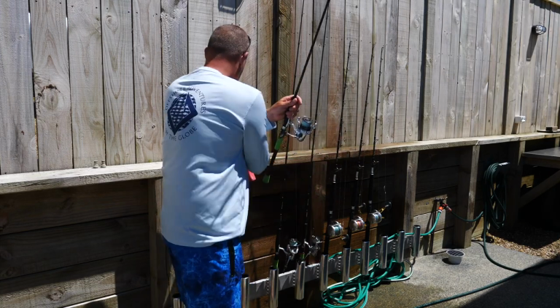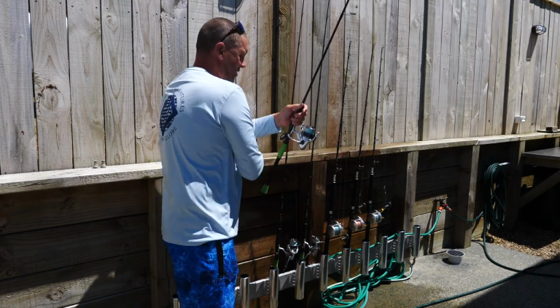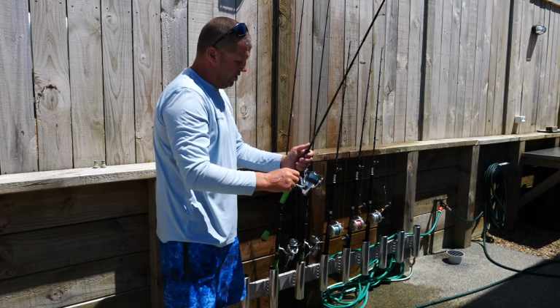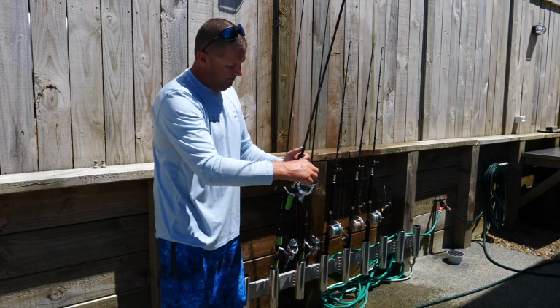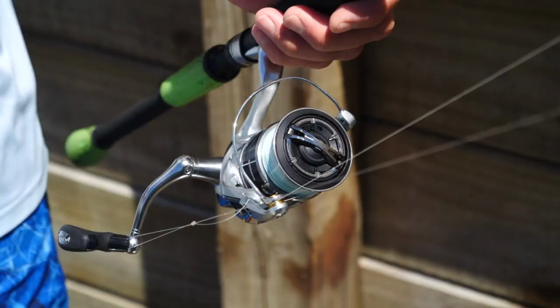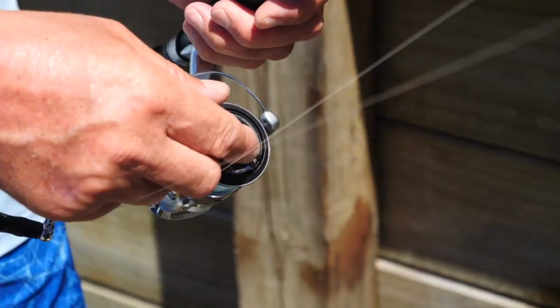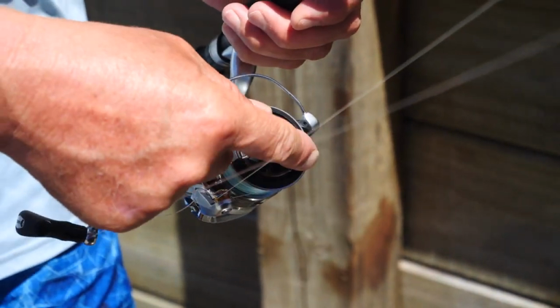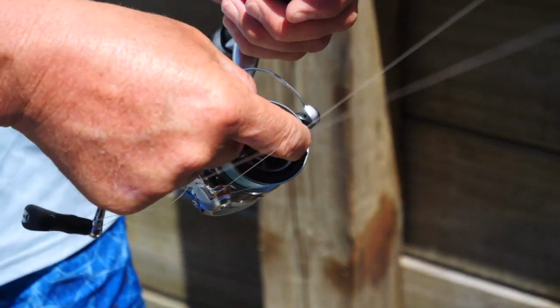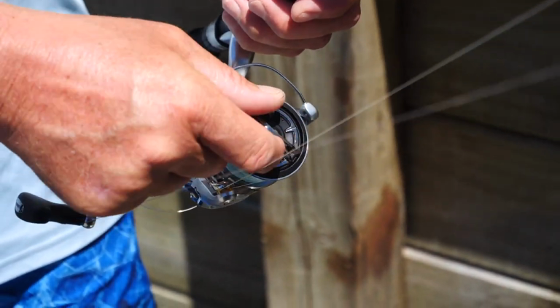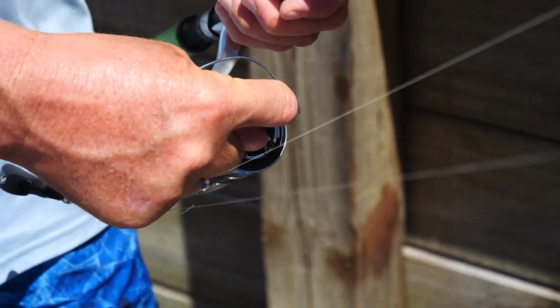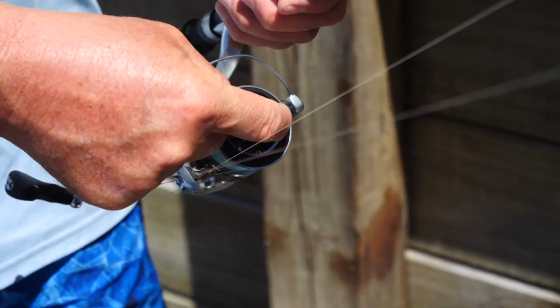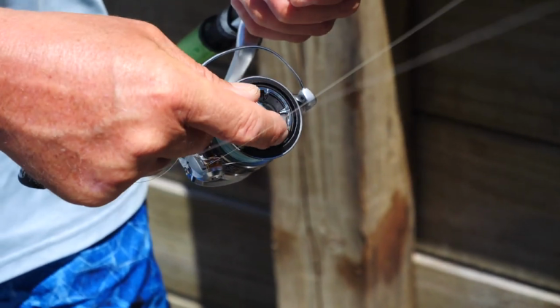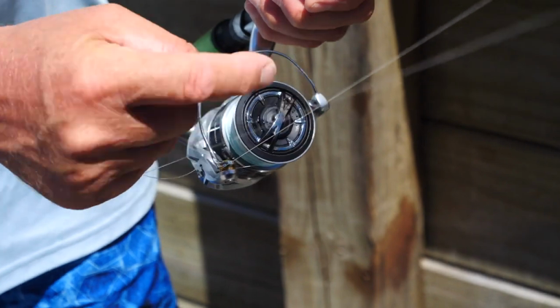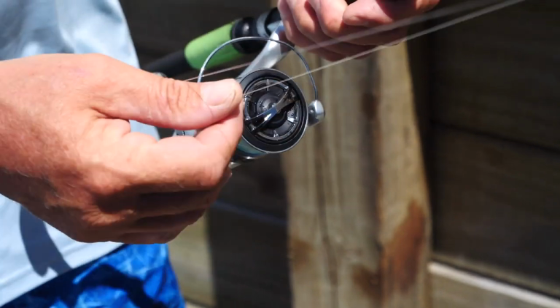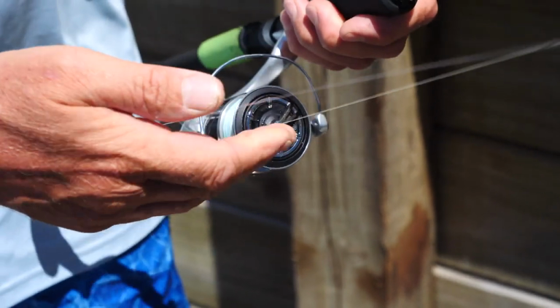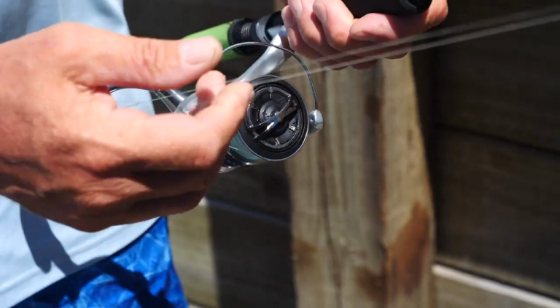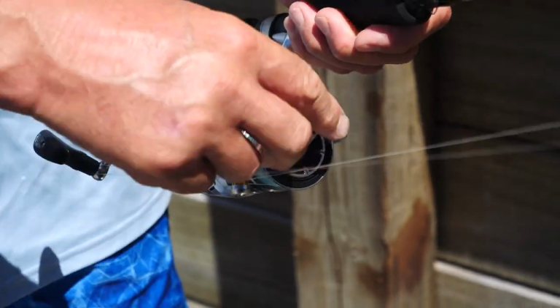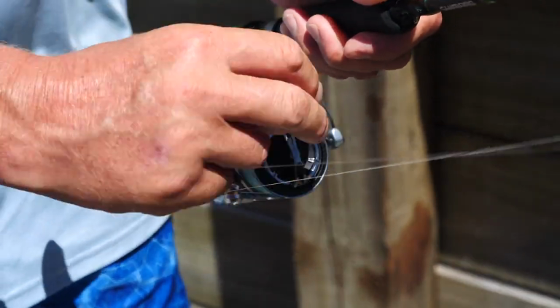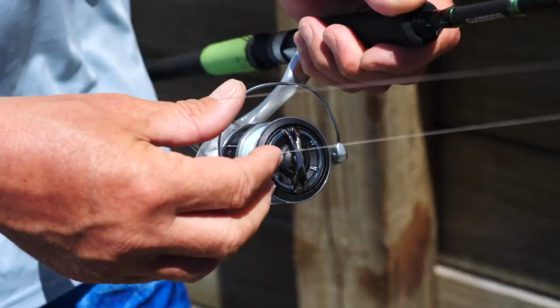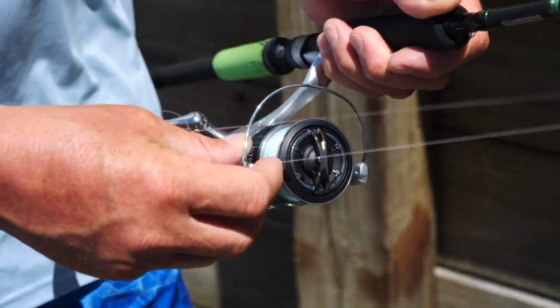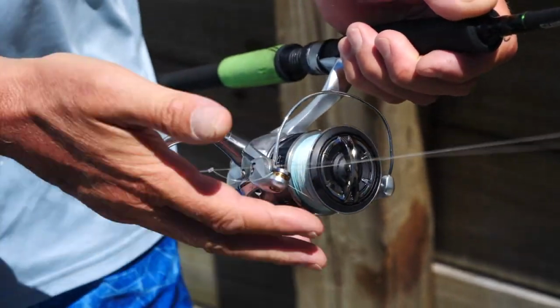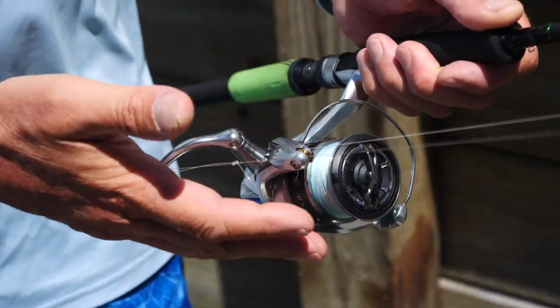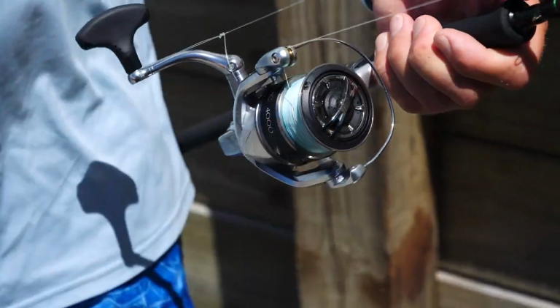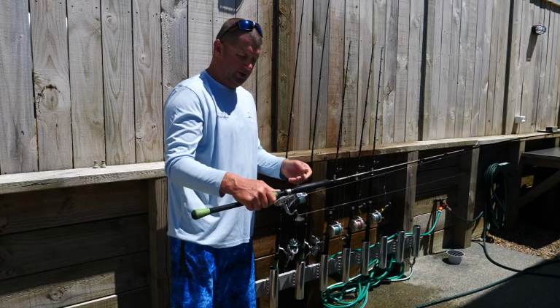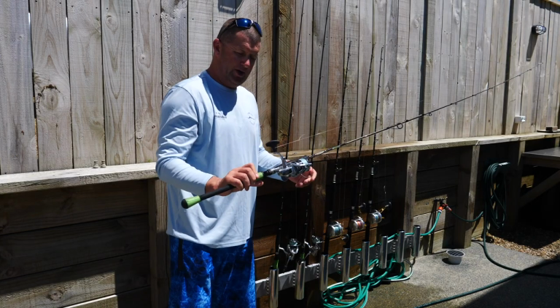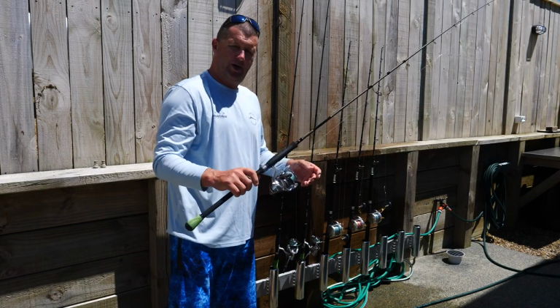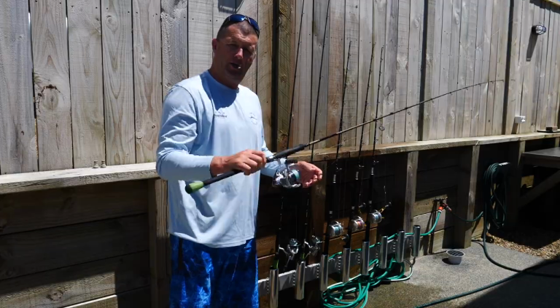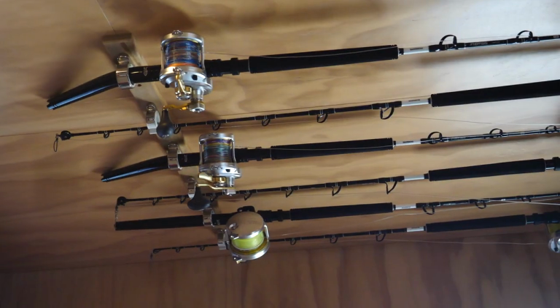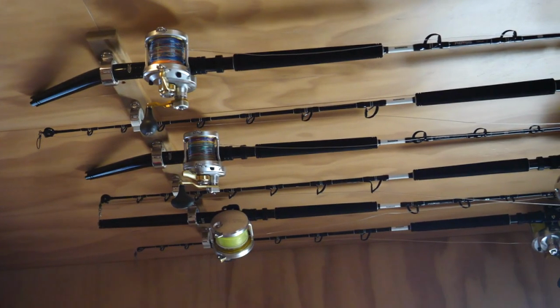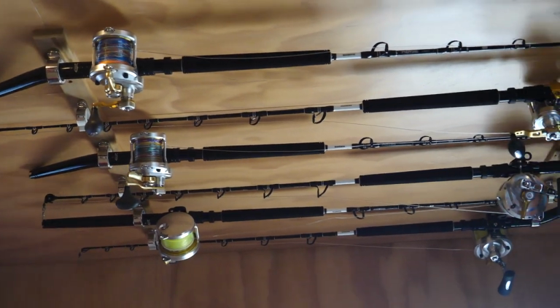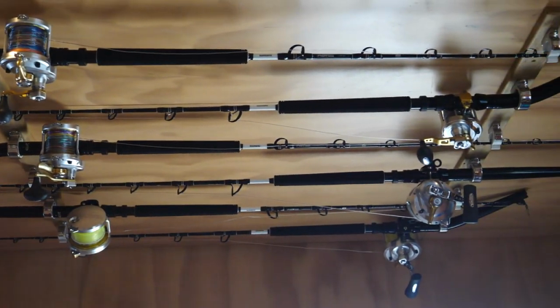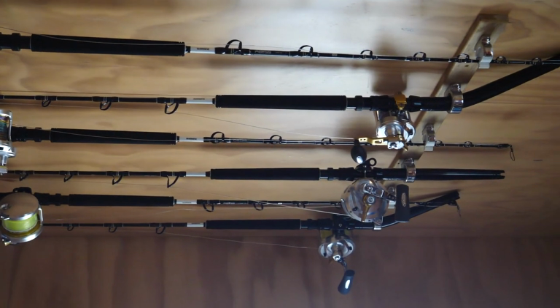That's all nice and dried off. Now we're going to just ease the drag right off again, so there's no pressure on it when we store it. And you want to store that rod in a nice, well-ventilated dry area.